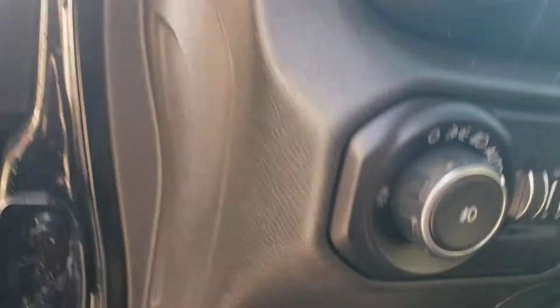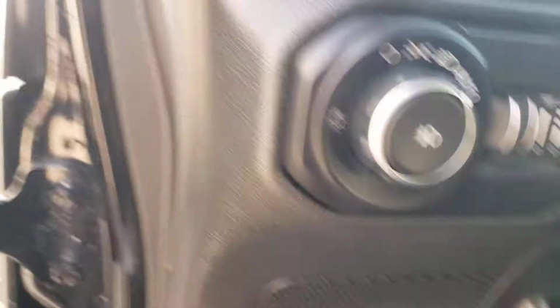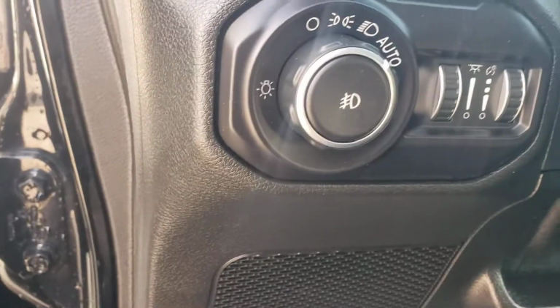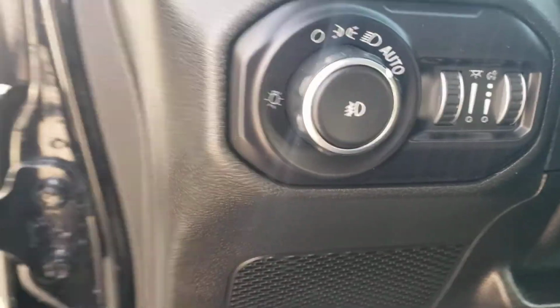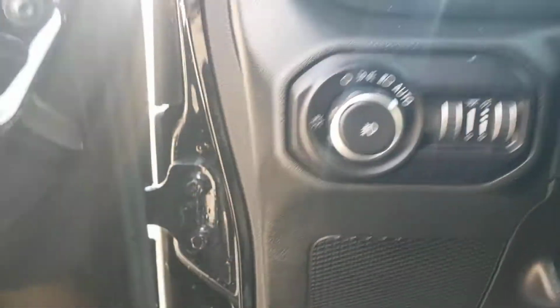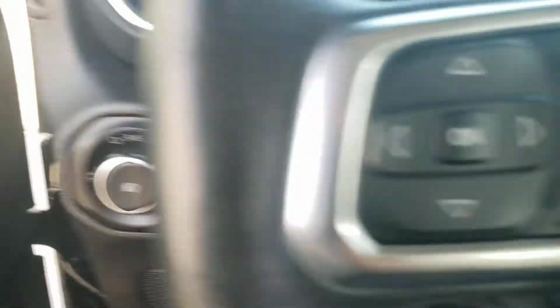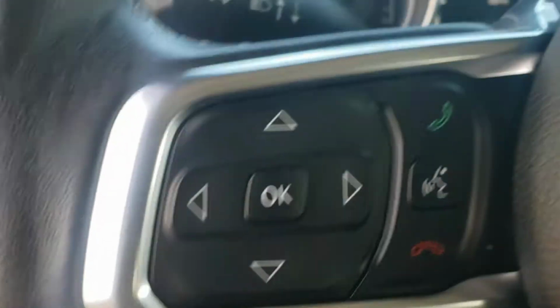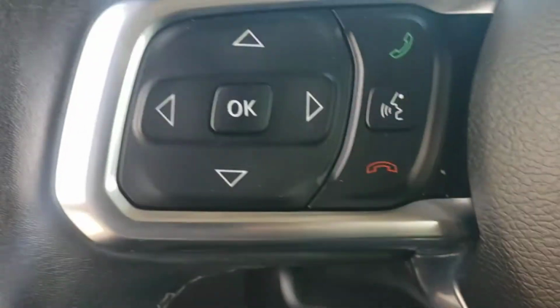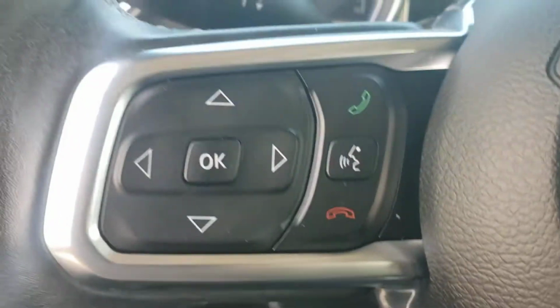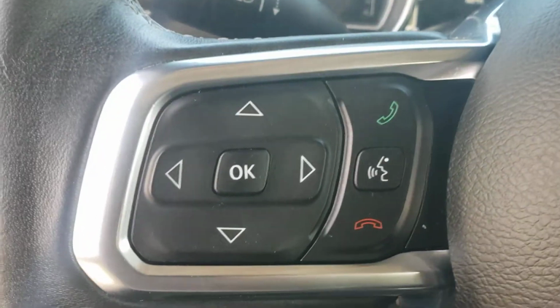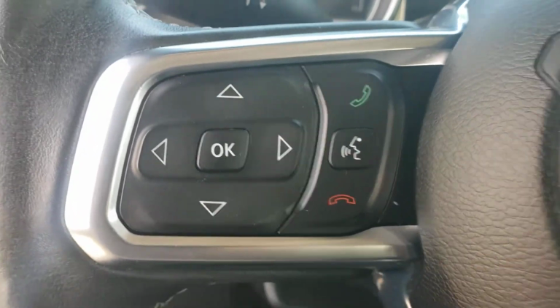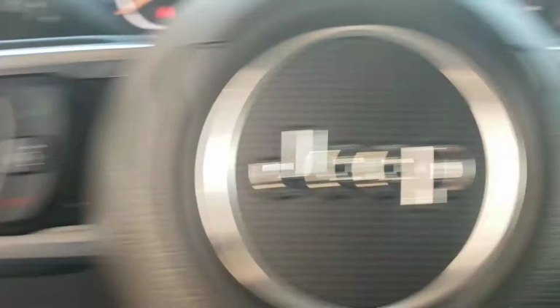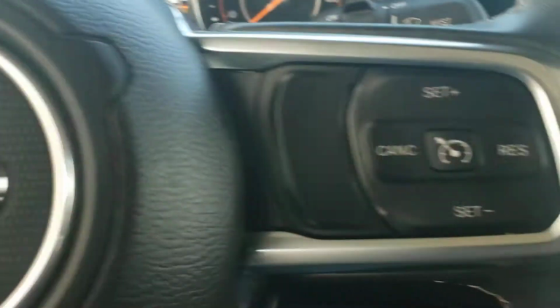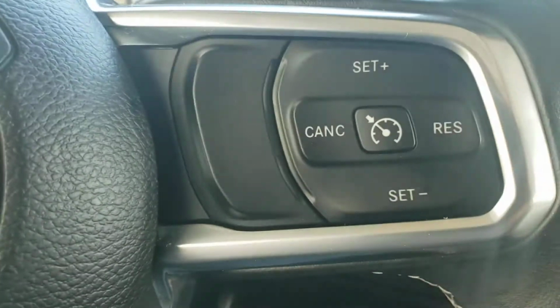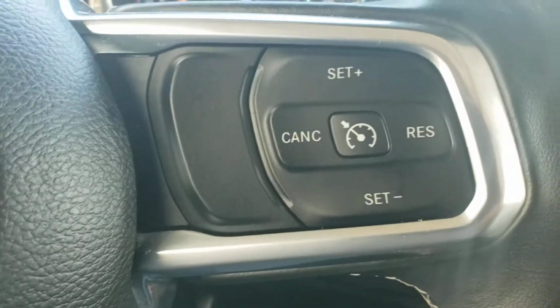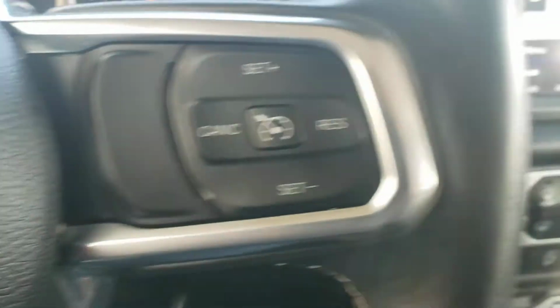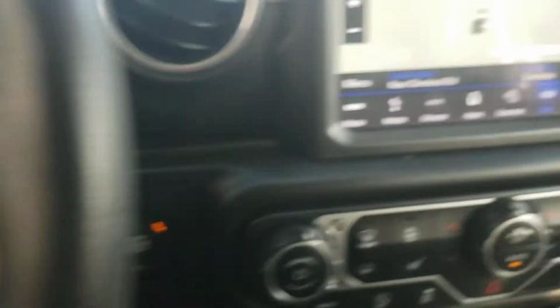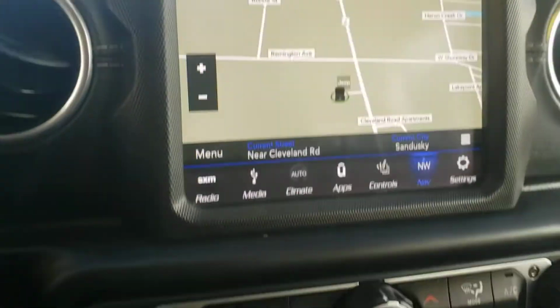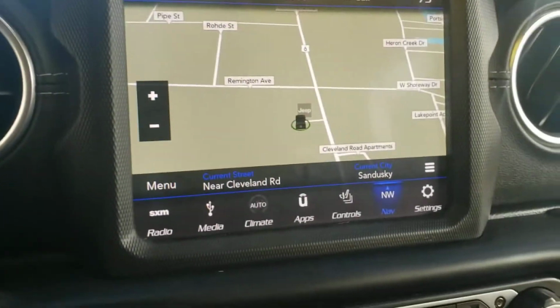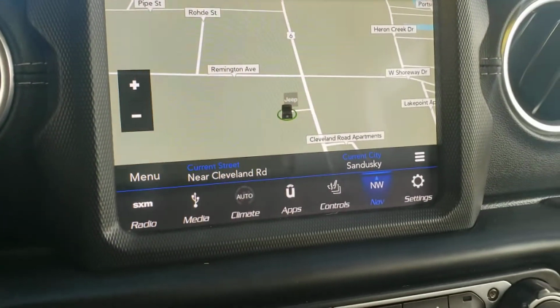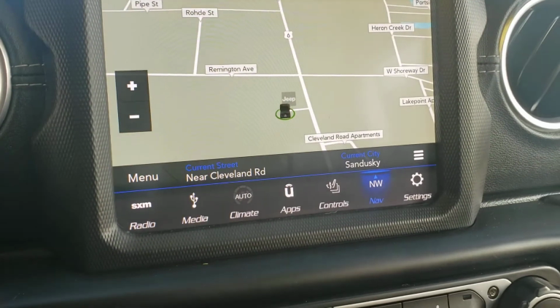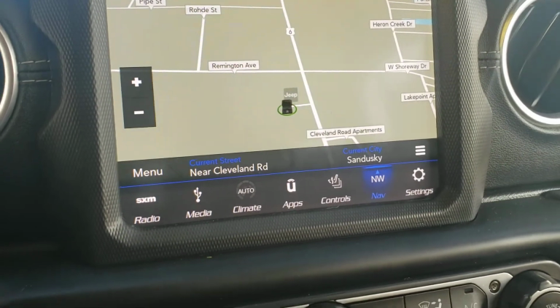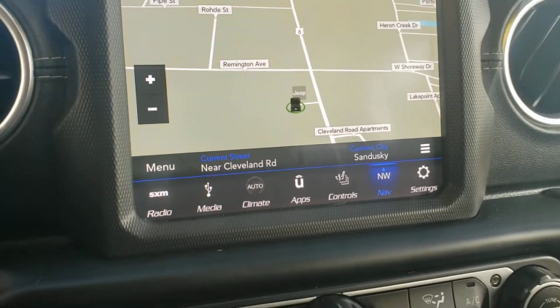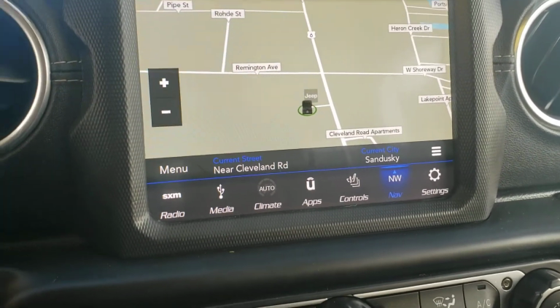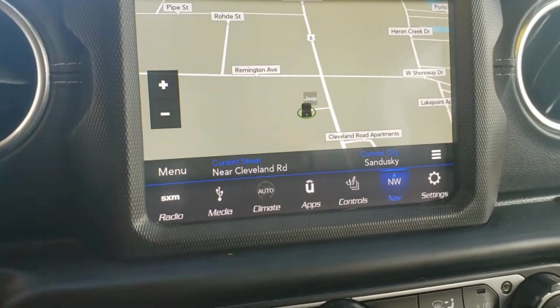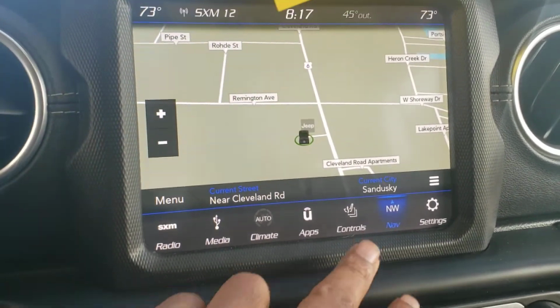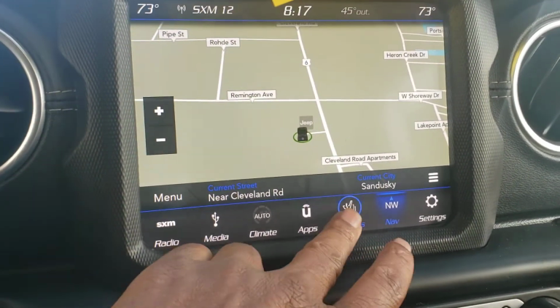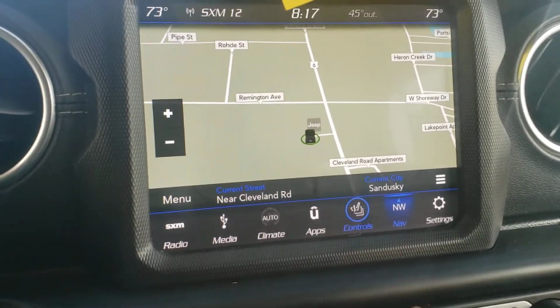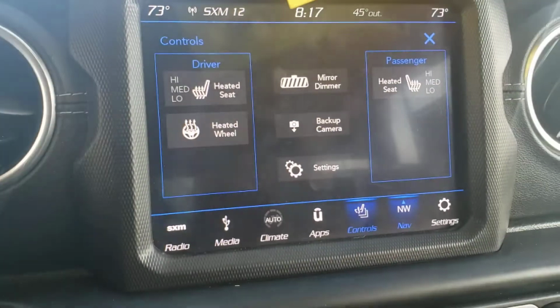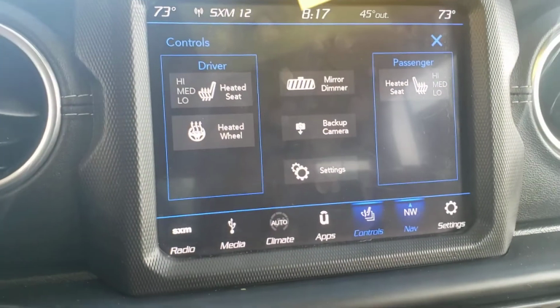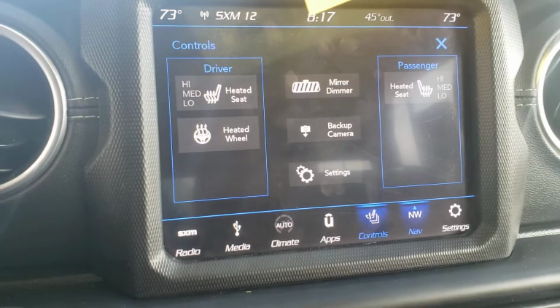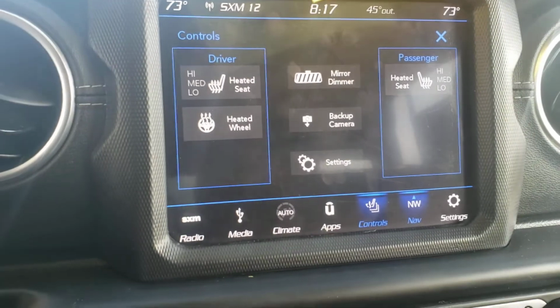It's got automatic lights, Bluetooth and voice recognition, cruise control, the 8.4-inch screen, navigation, and heated seats and wheel.